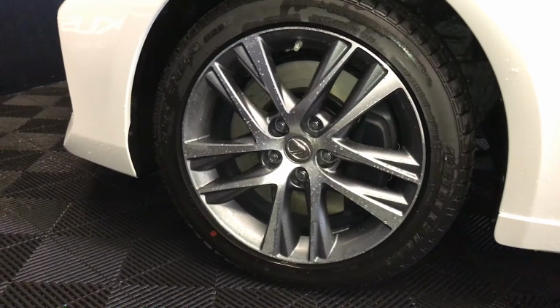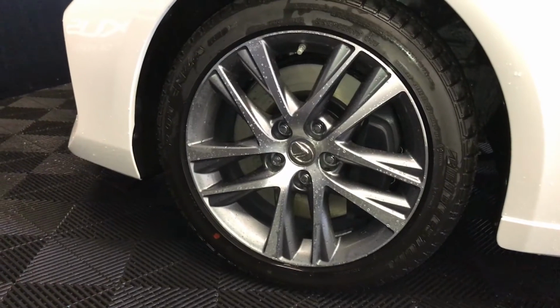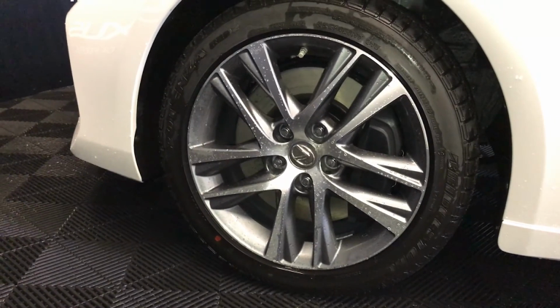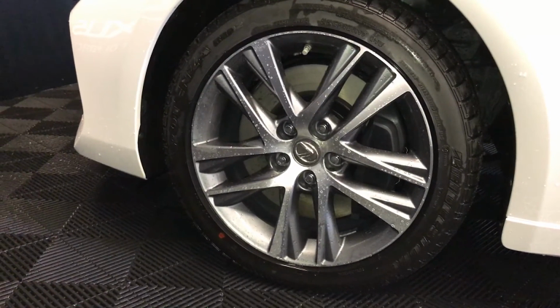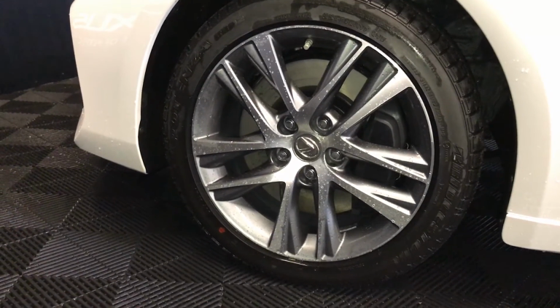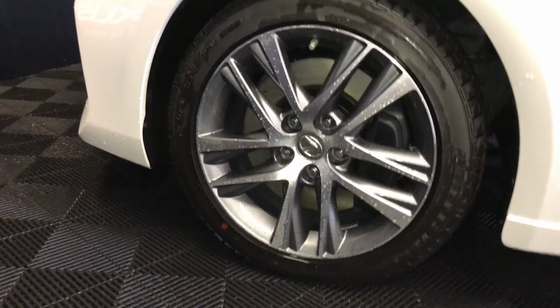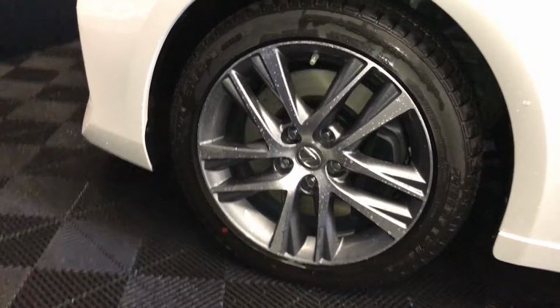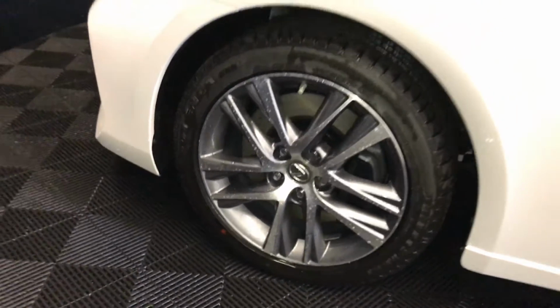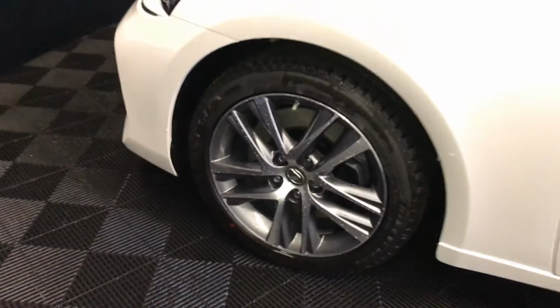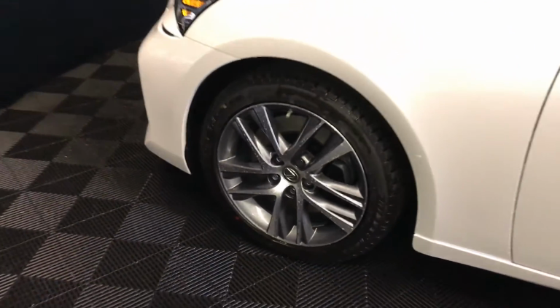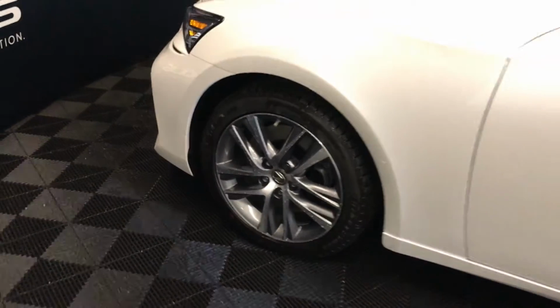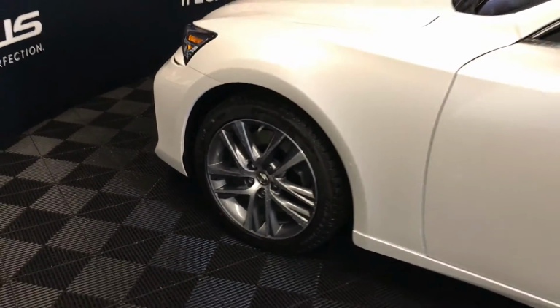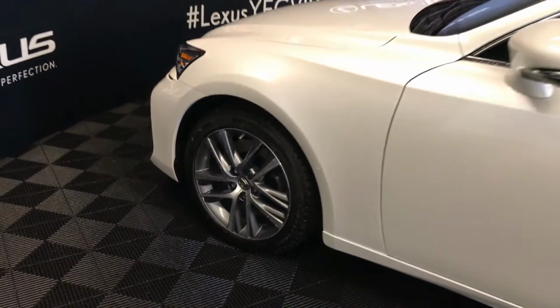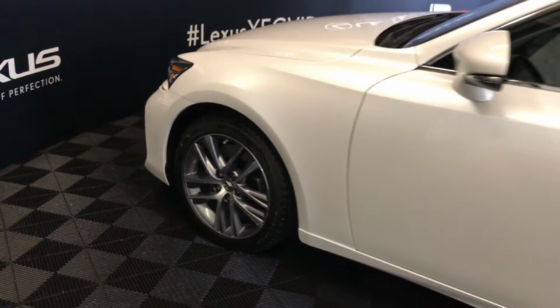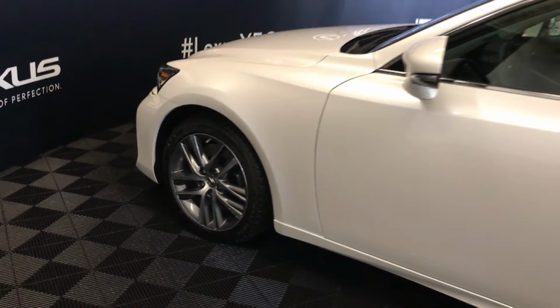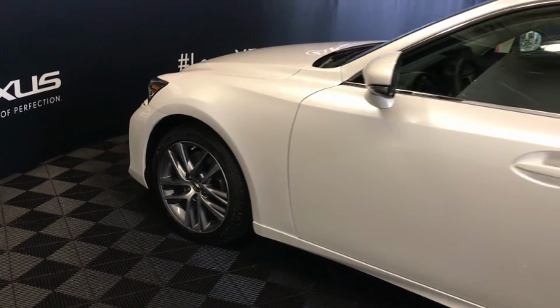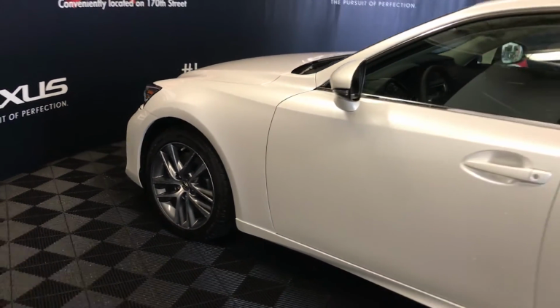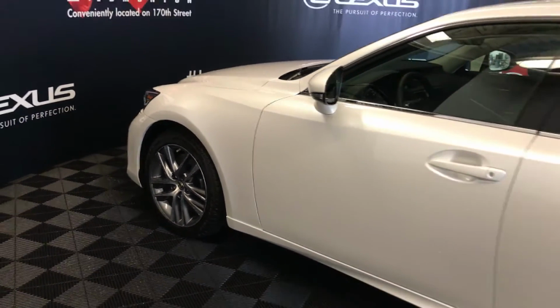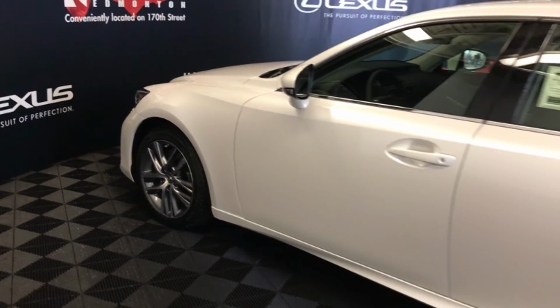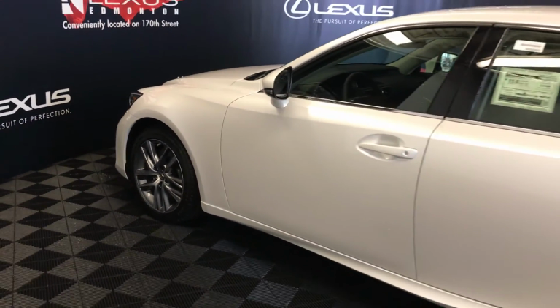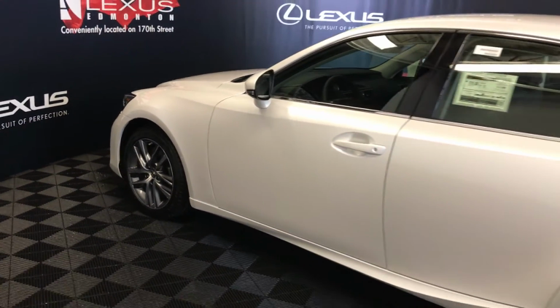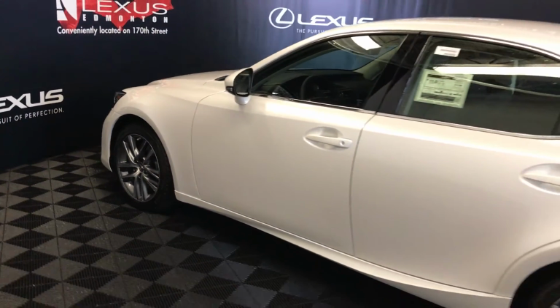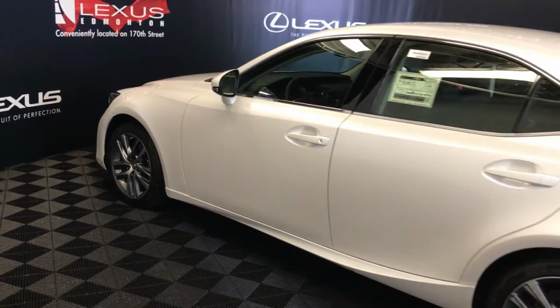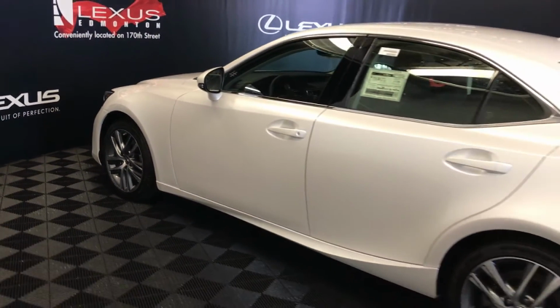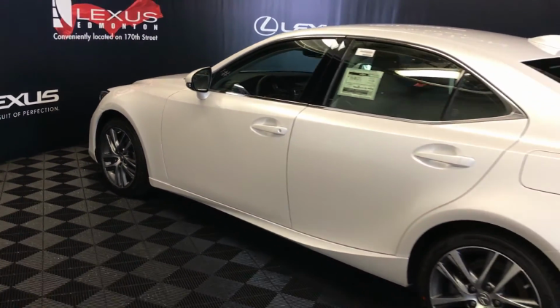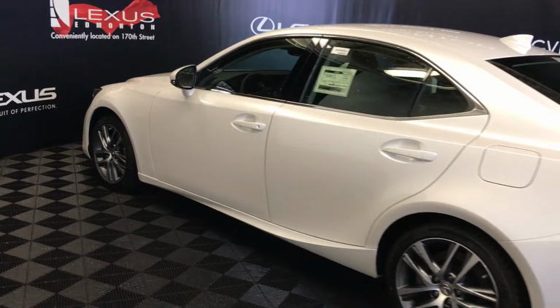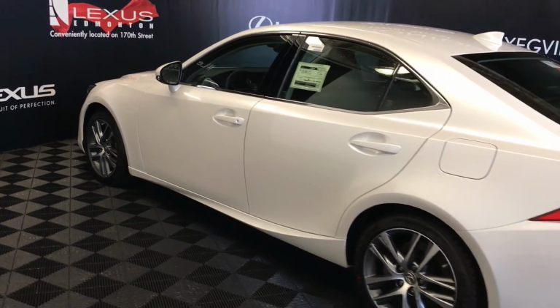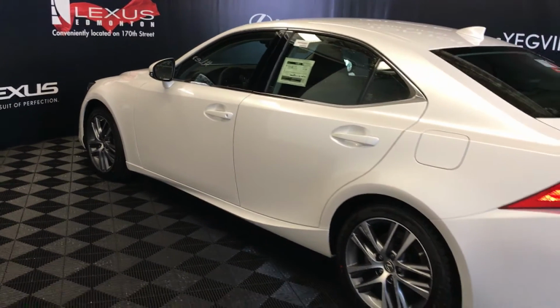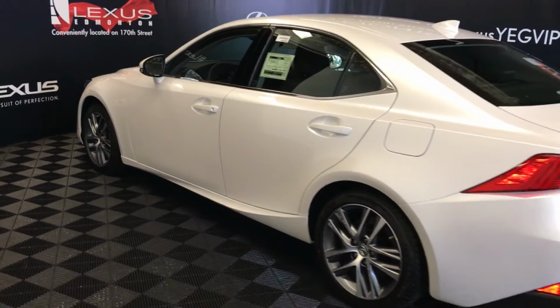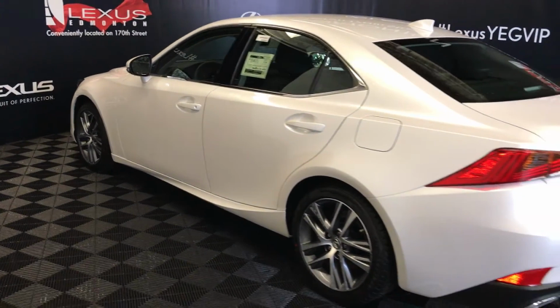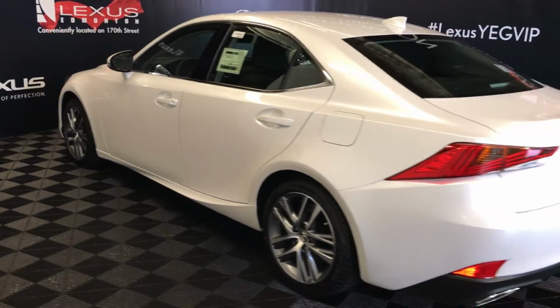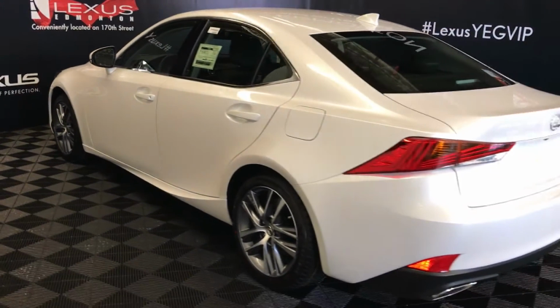17-inch alloy wheels with lug locks. Keyless entry with smart access and key lock prevention. LED tail lights.